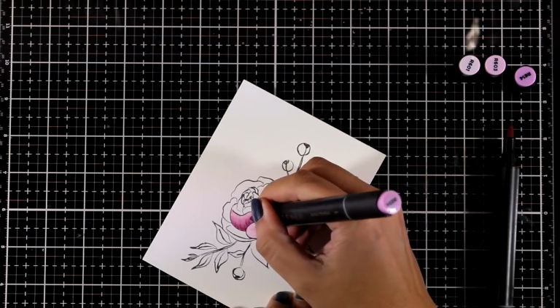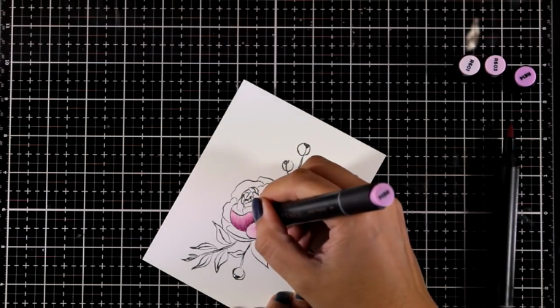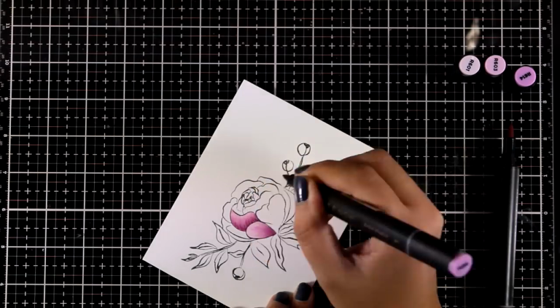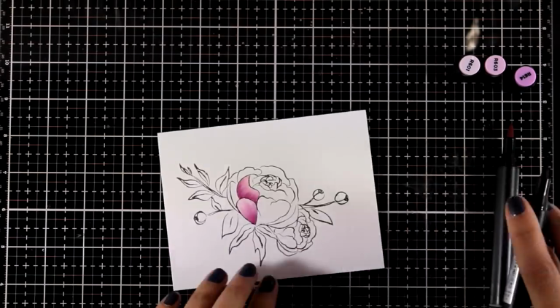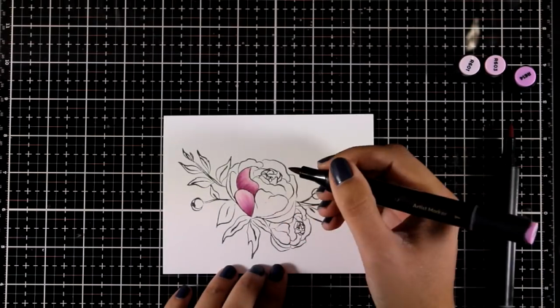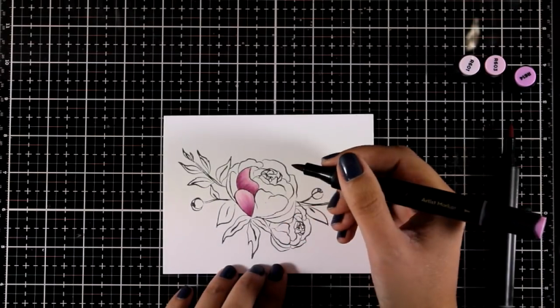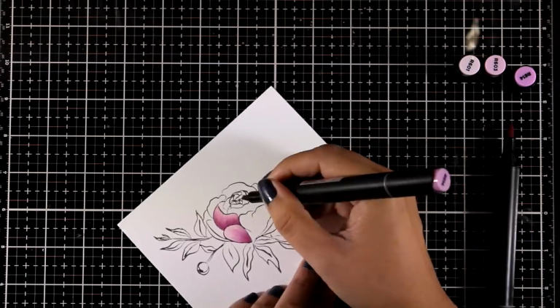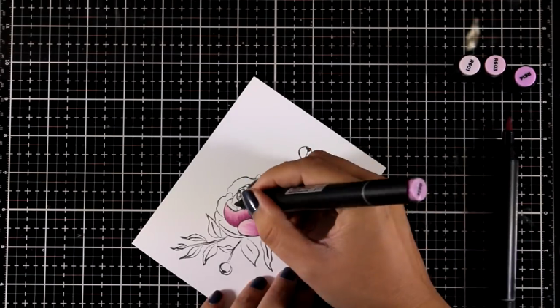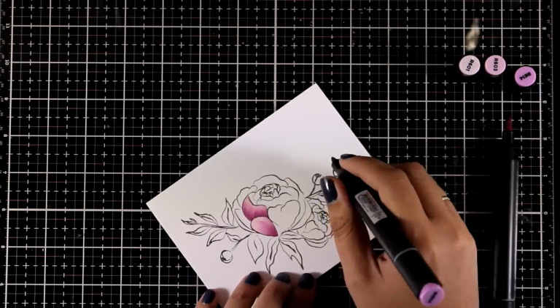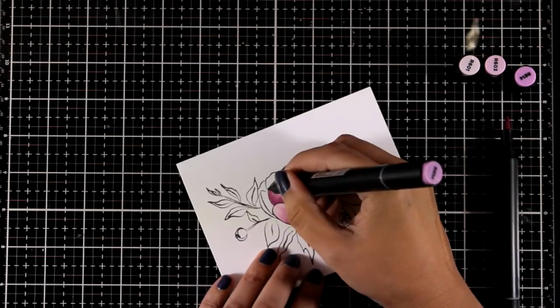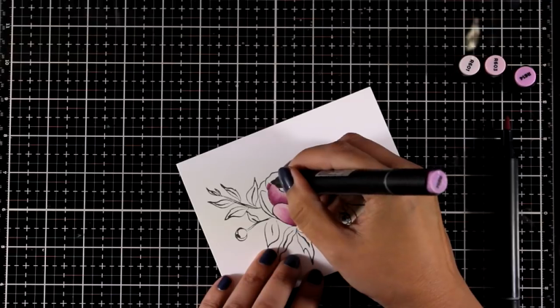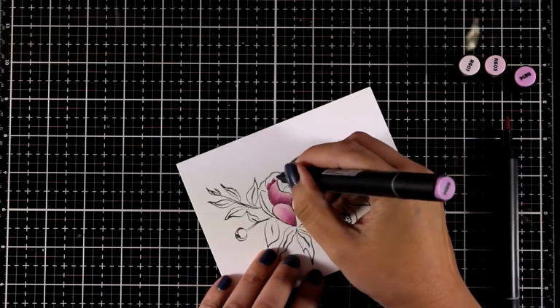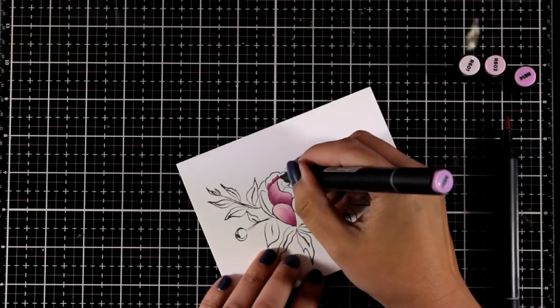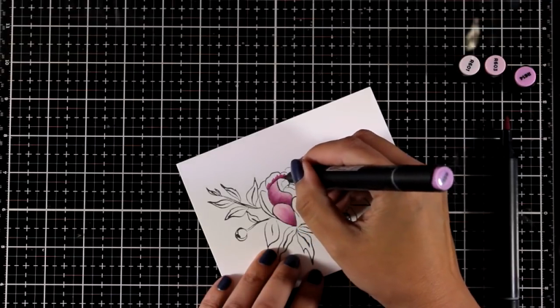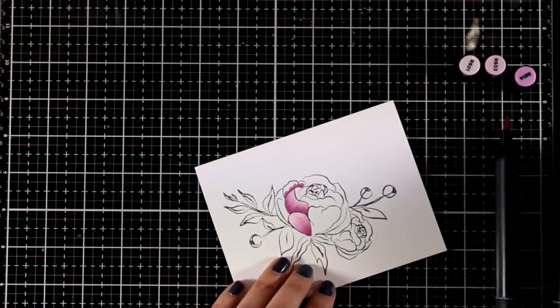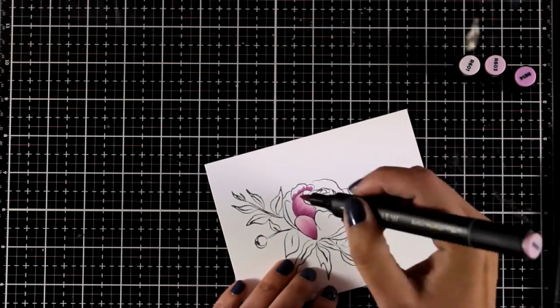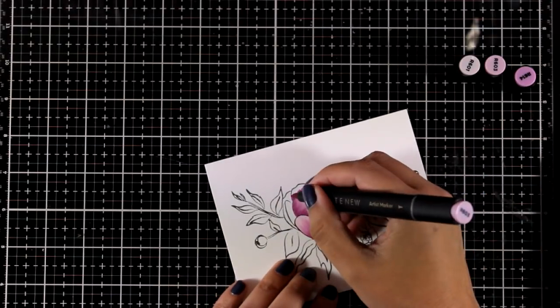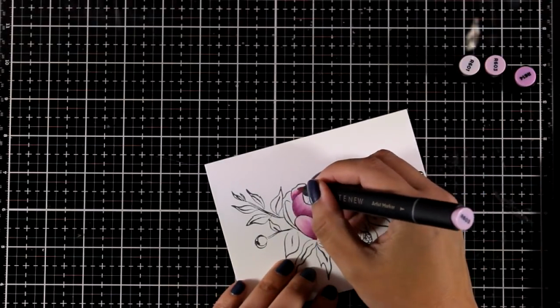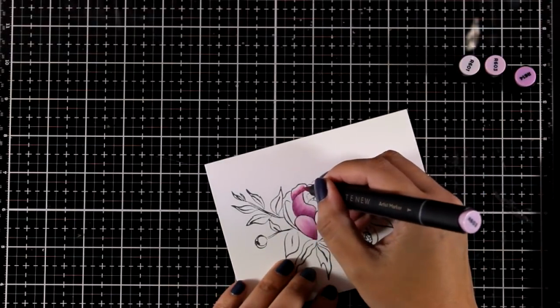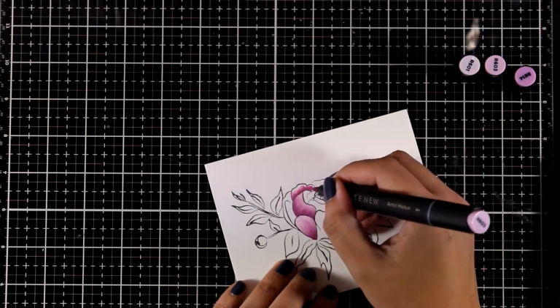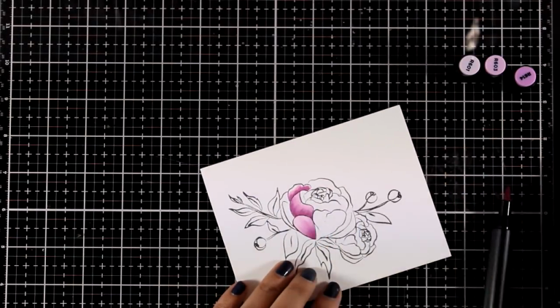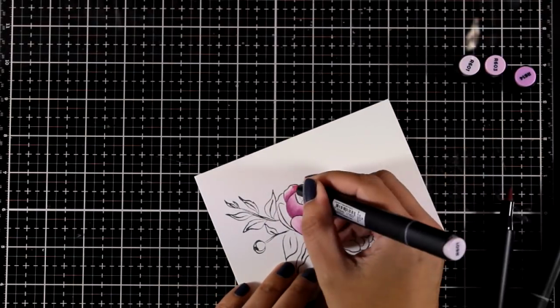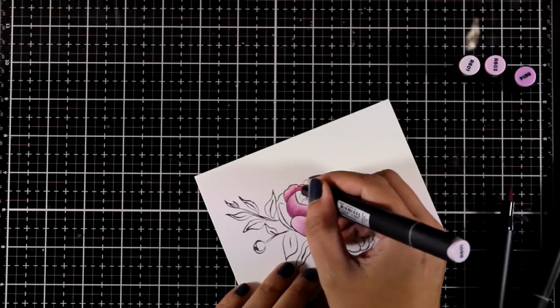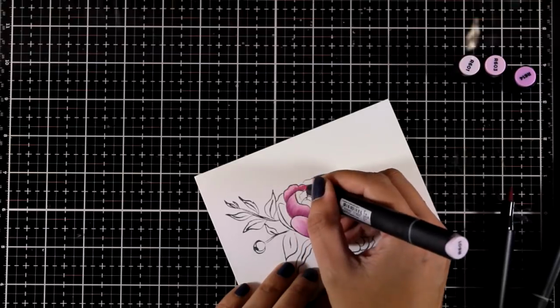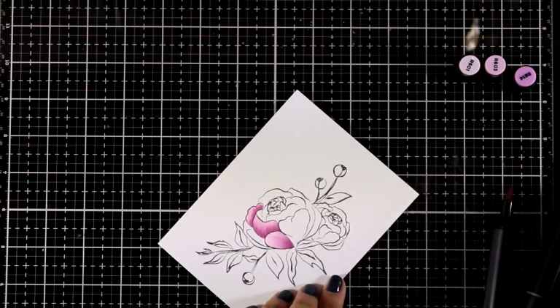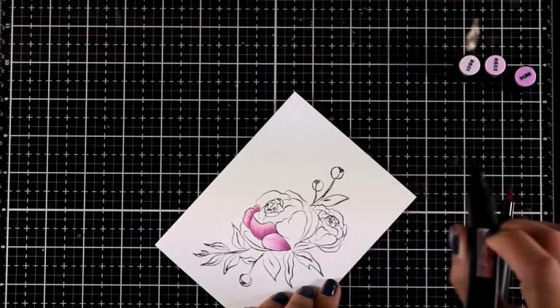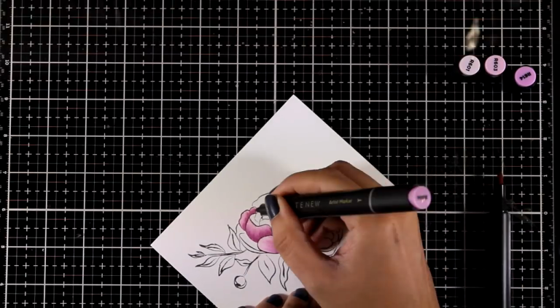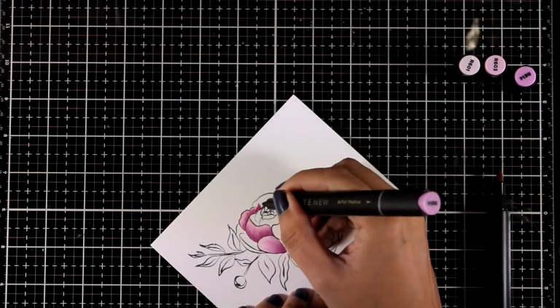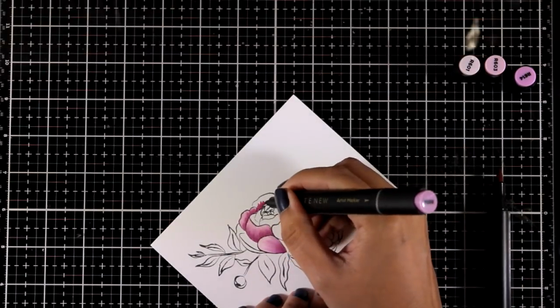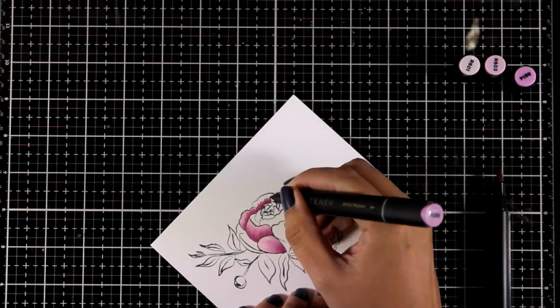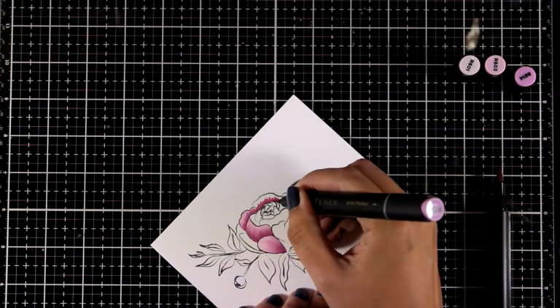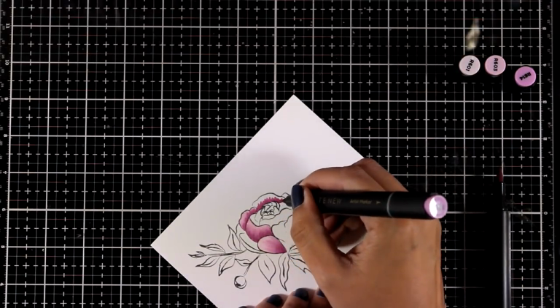The darker shade is always where those petals meet together — this way I create the shadows. The lighter color goes at the tip of the petal so you can see a highlight there.